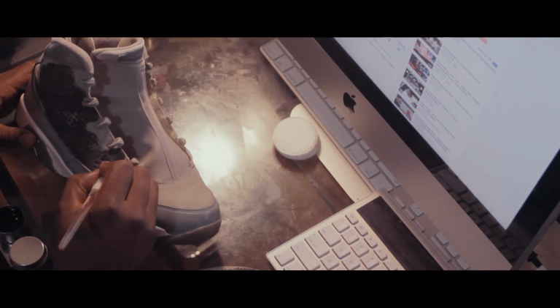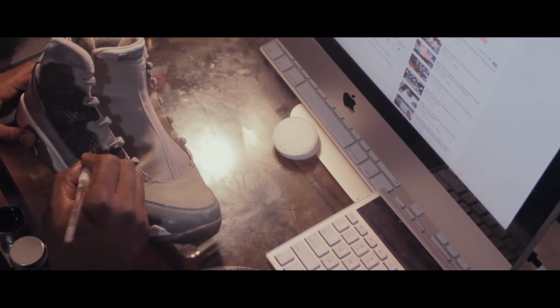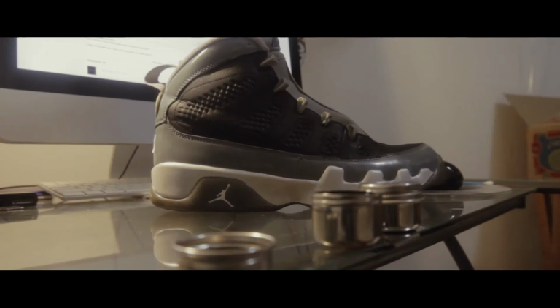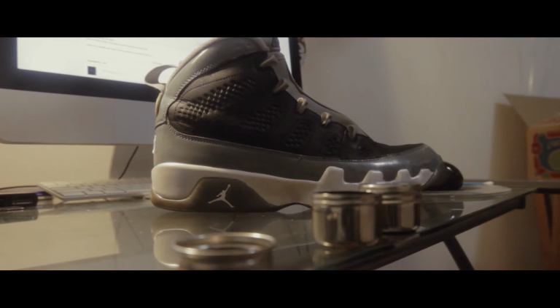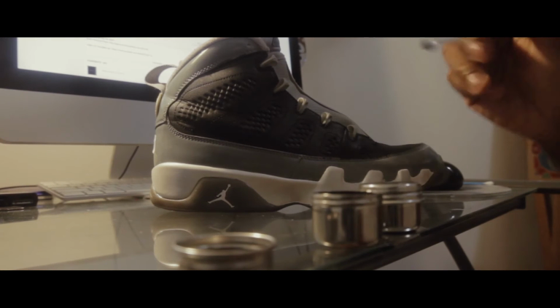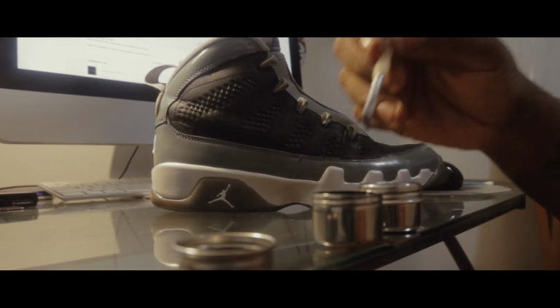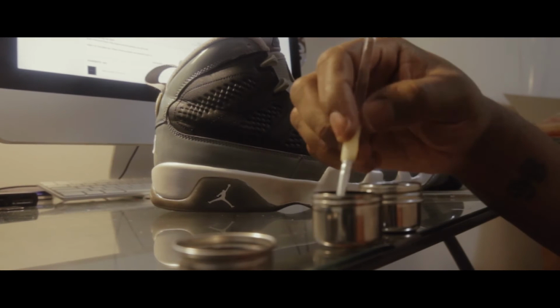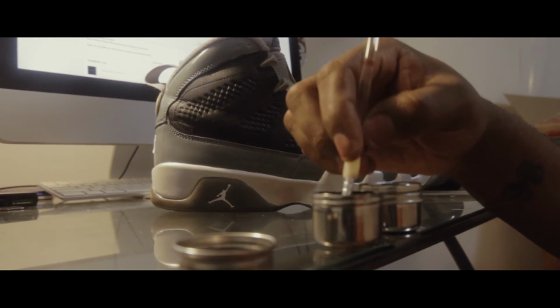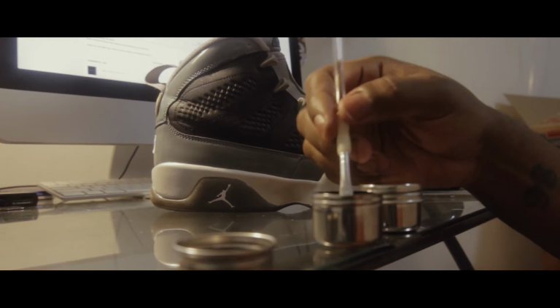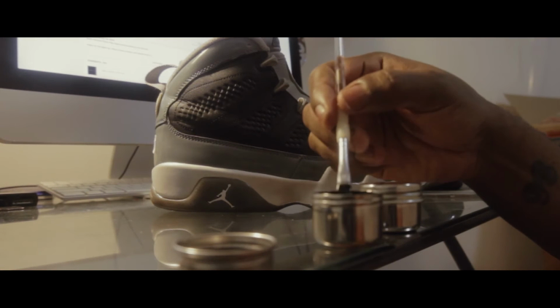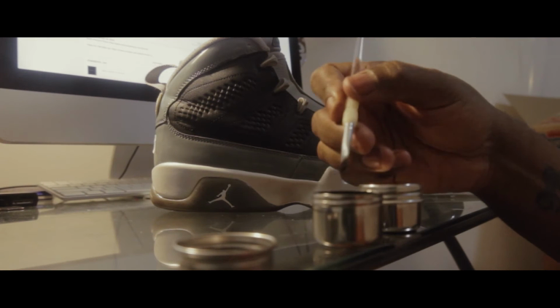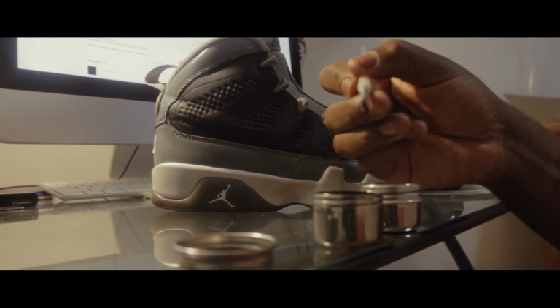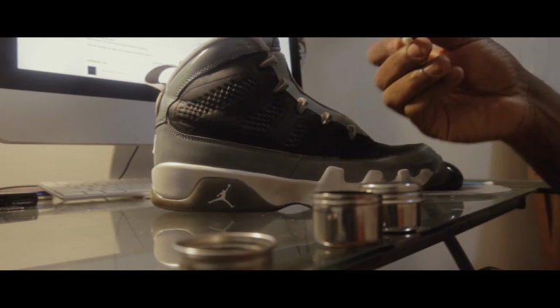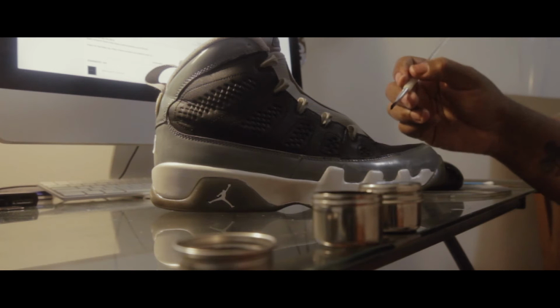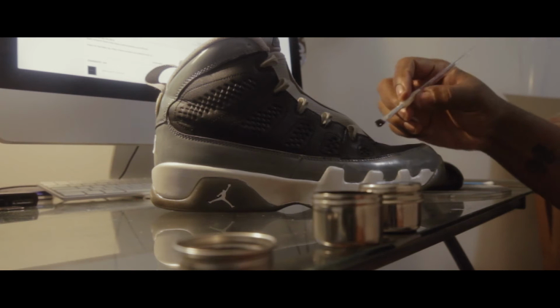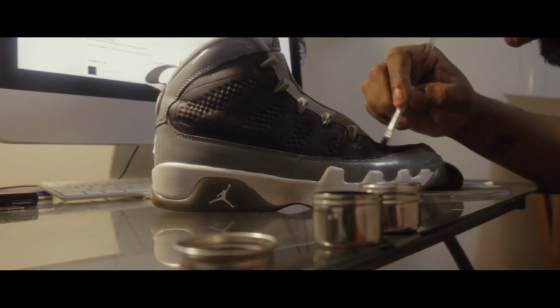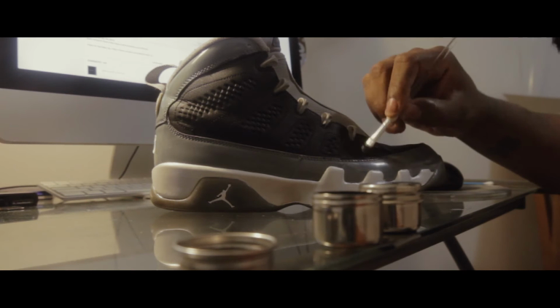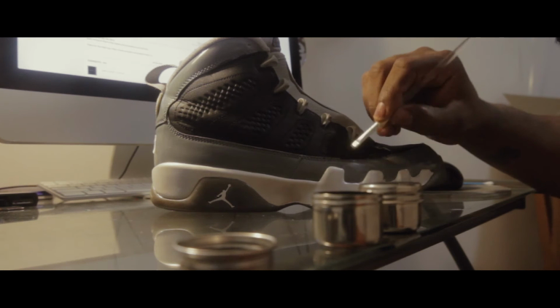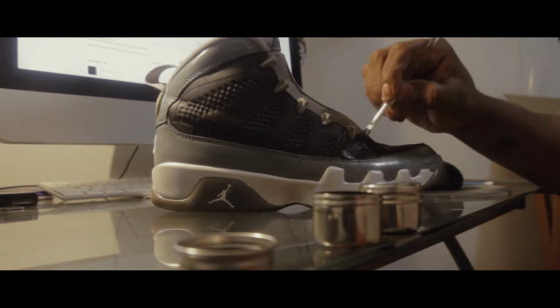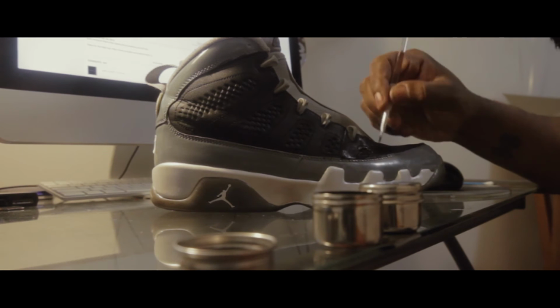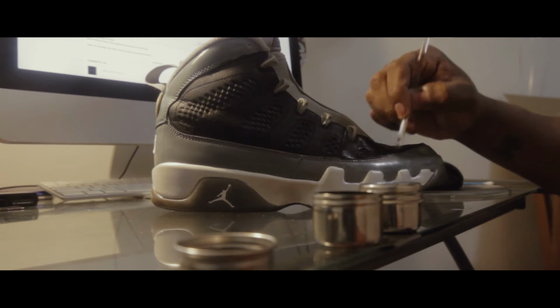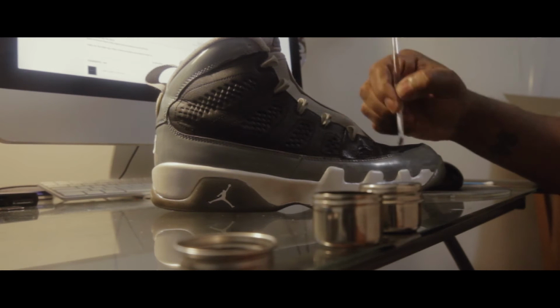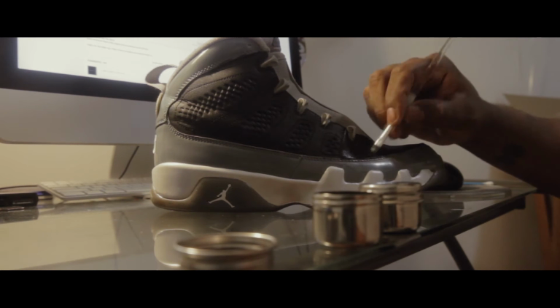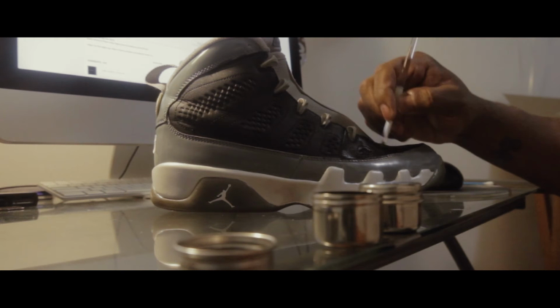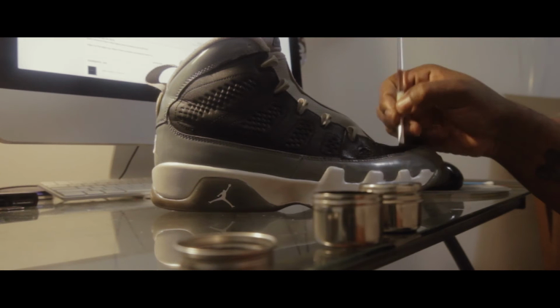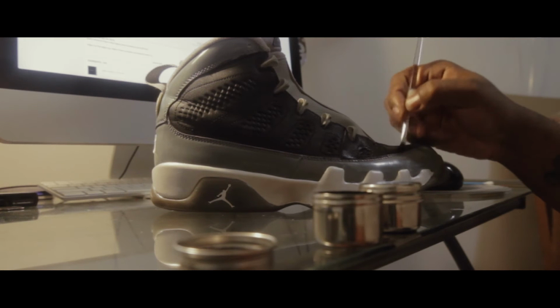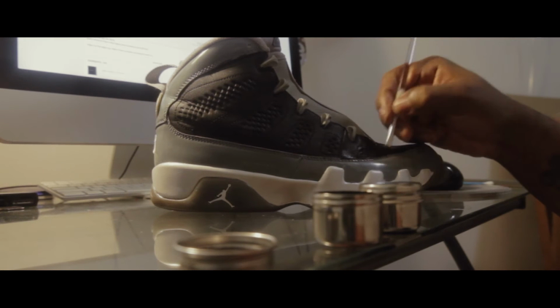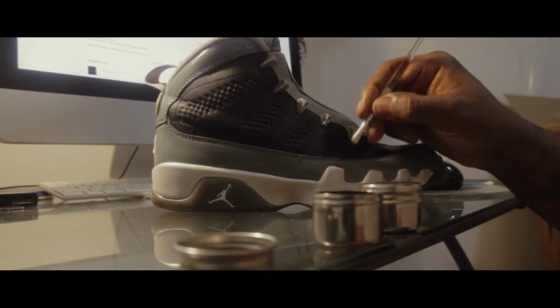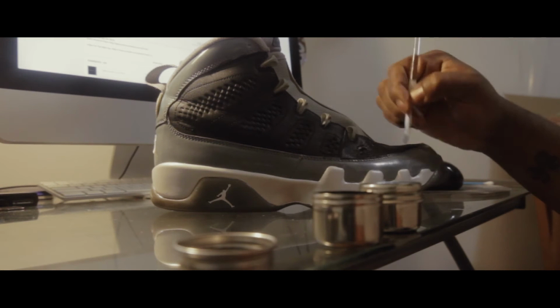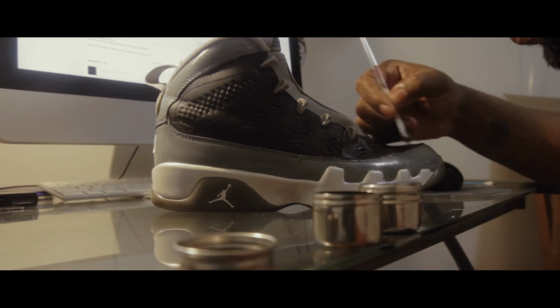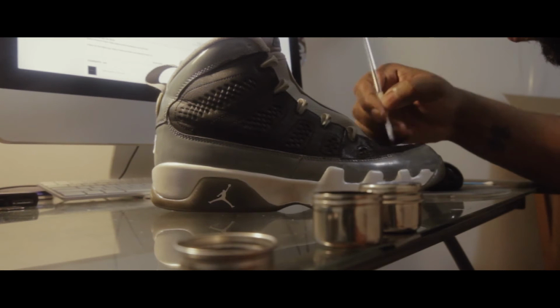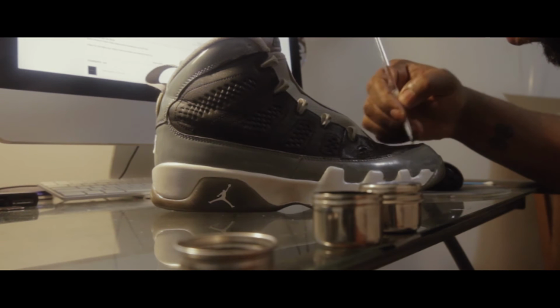This is me applying a second coat. Even though it looks black, you always wanna go back over and make sure you hit those accent points and certain points that you might've missed. So that's why you build the coats up — it's not perfect the first time.